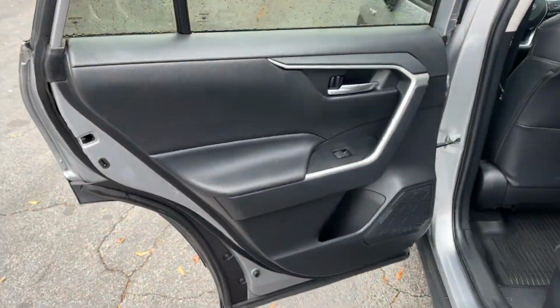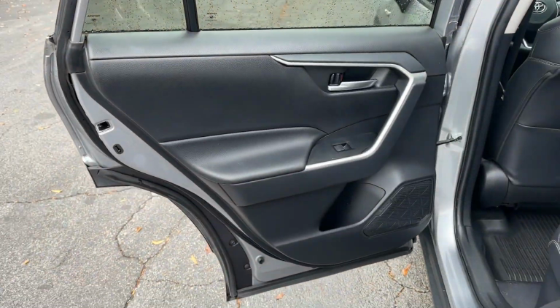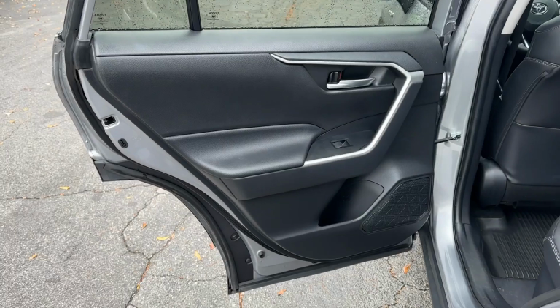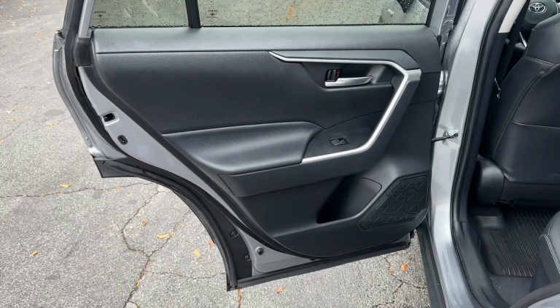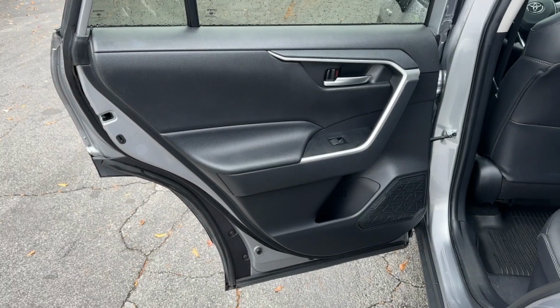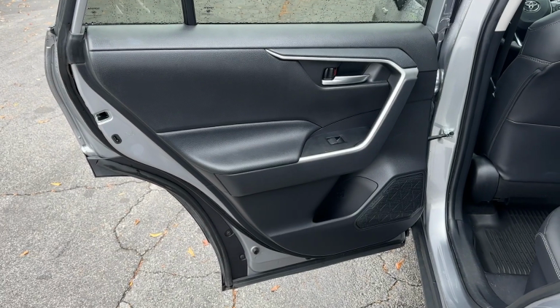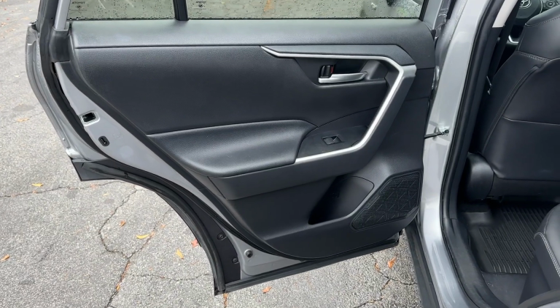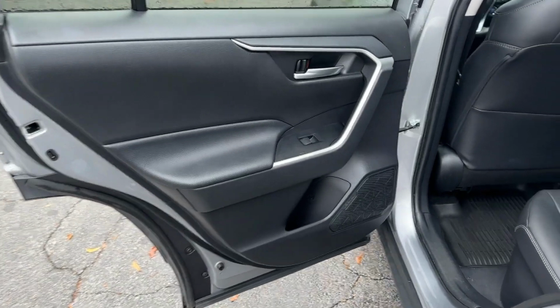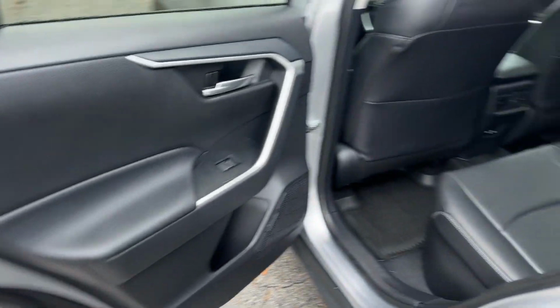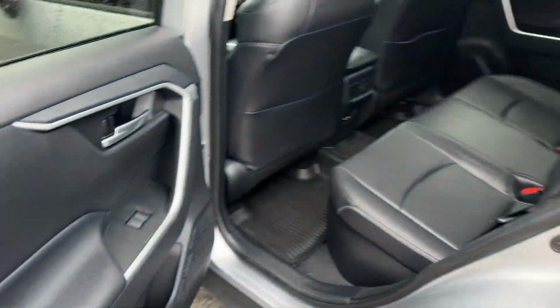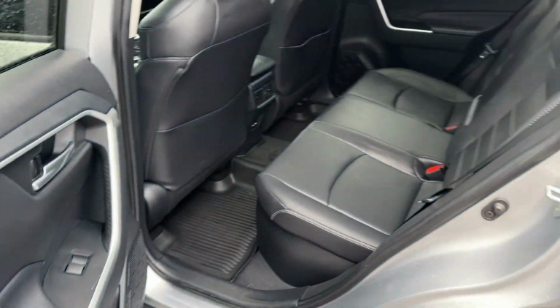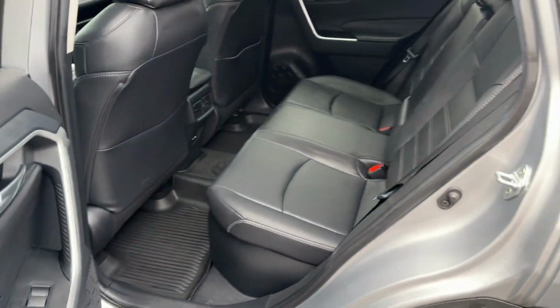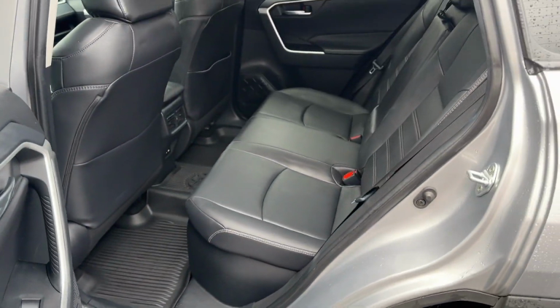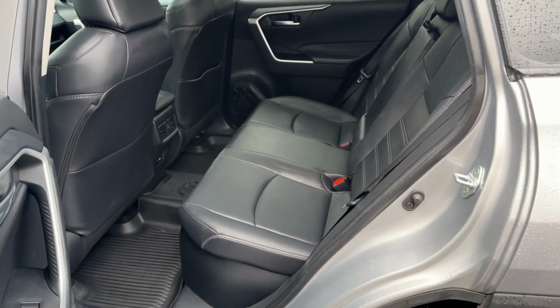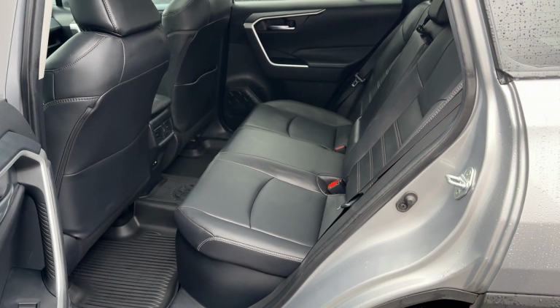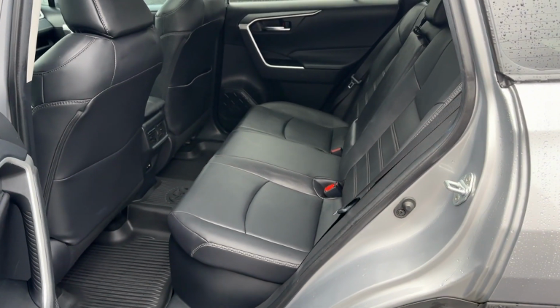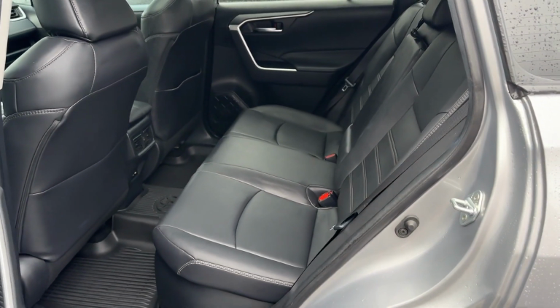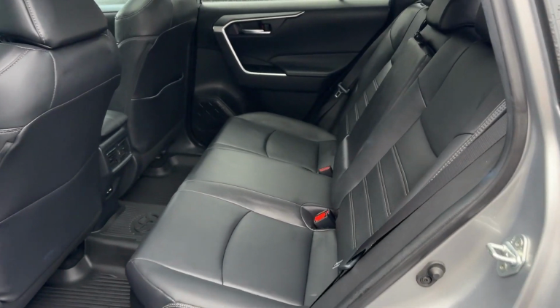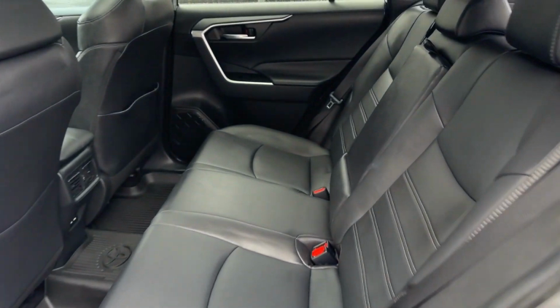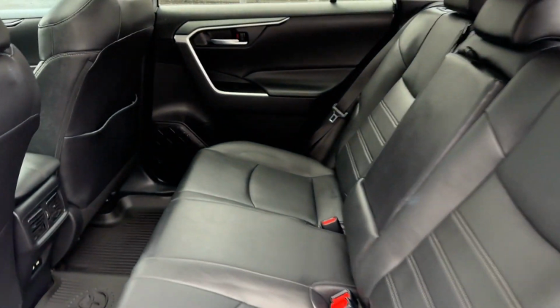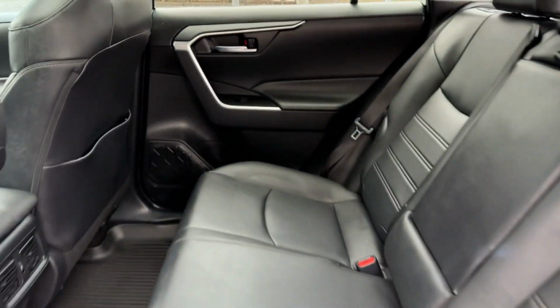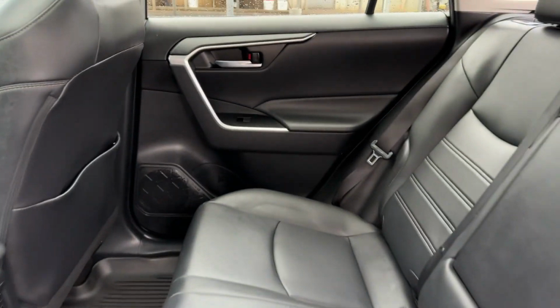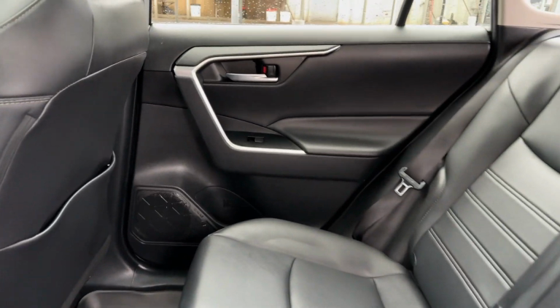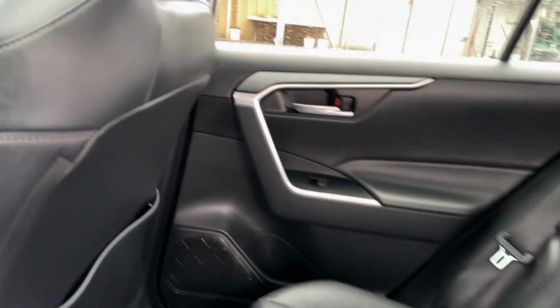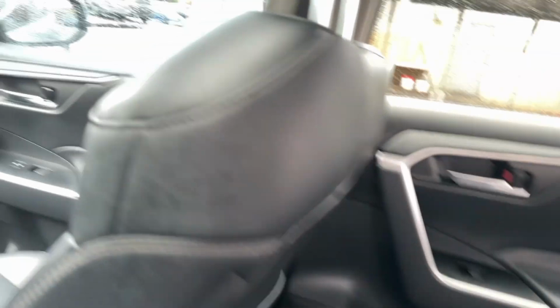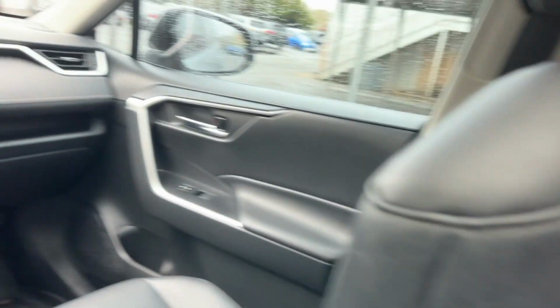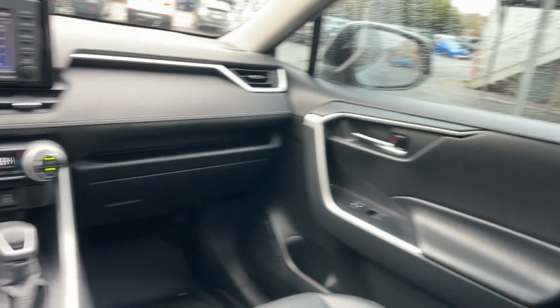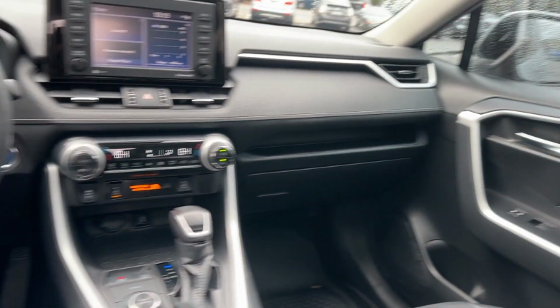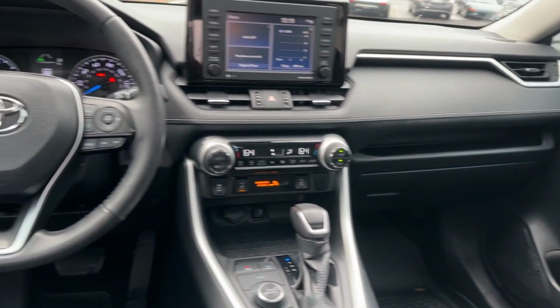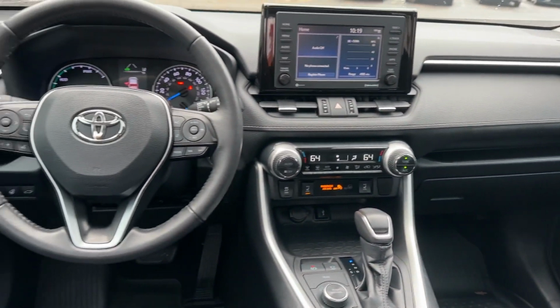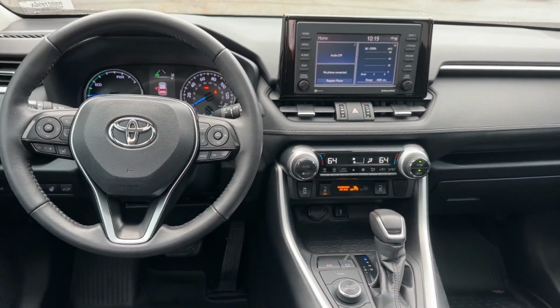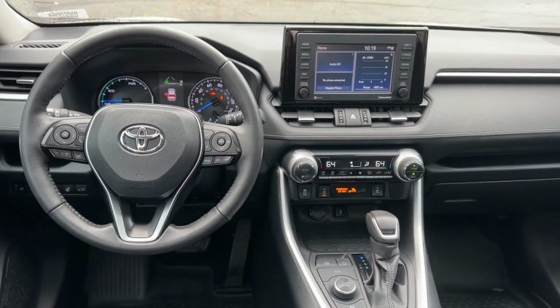Apple CarPlay and/or Android Auto, Pre-Collision System, Keyless Entry, Moonroof, Satellite Radio, Power Lift Gate.